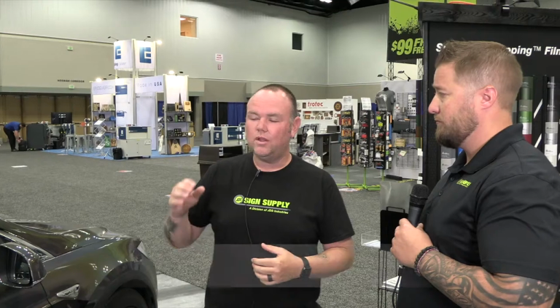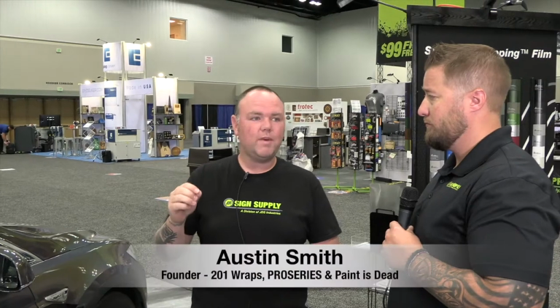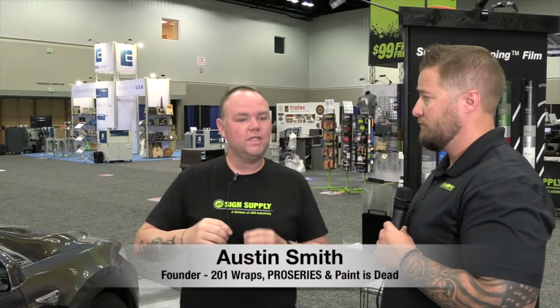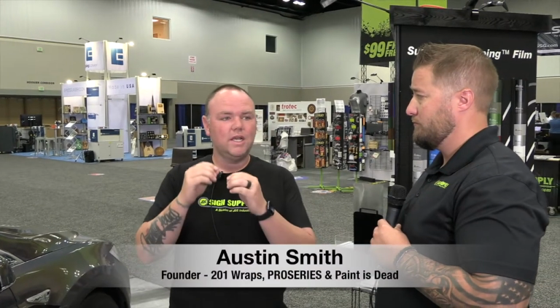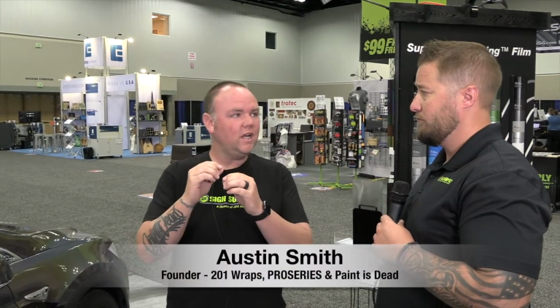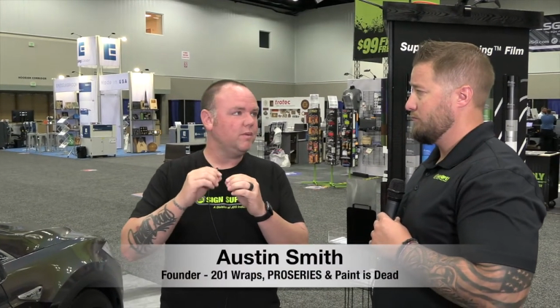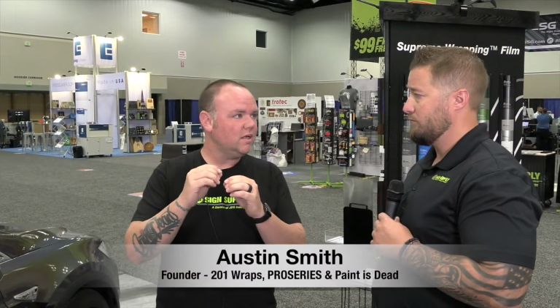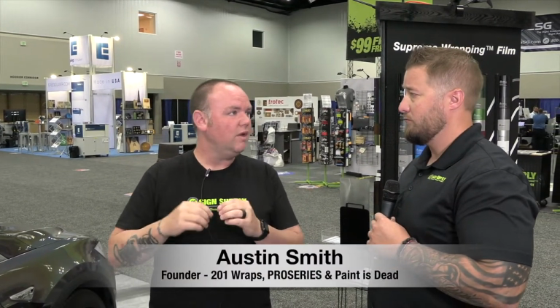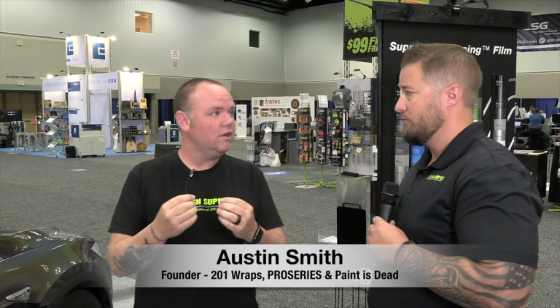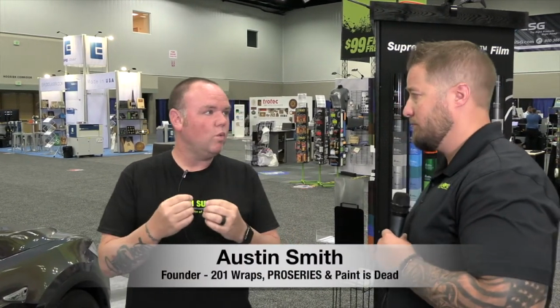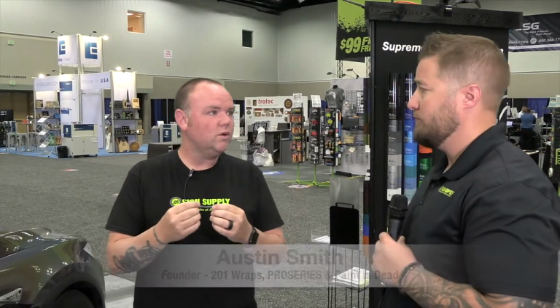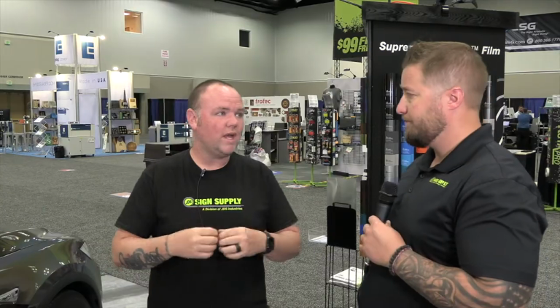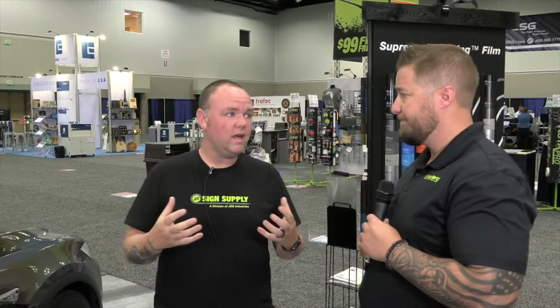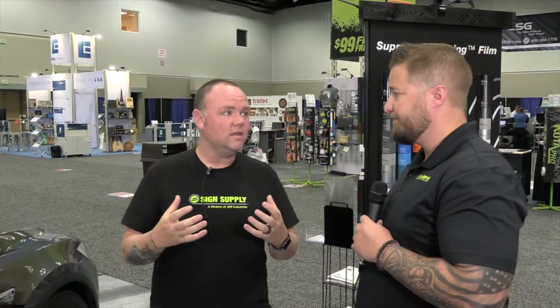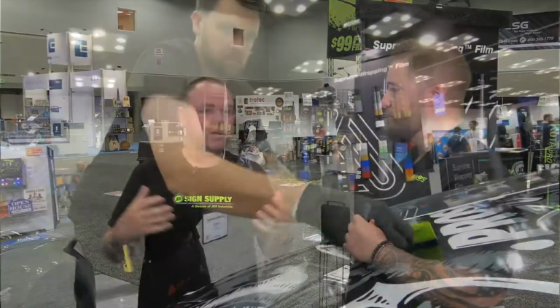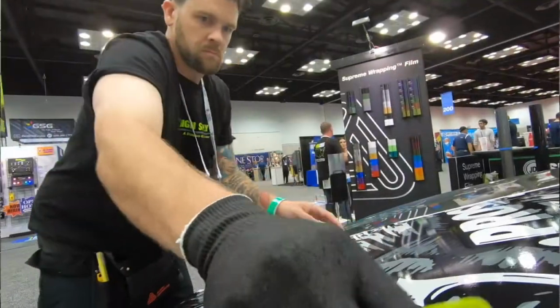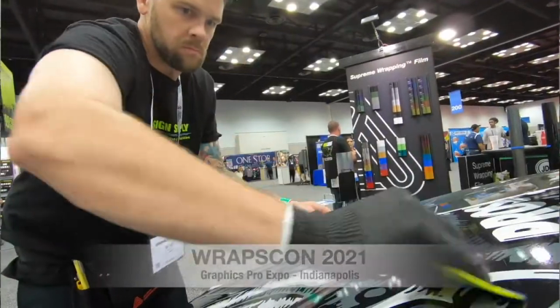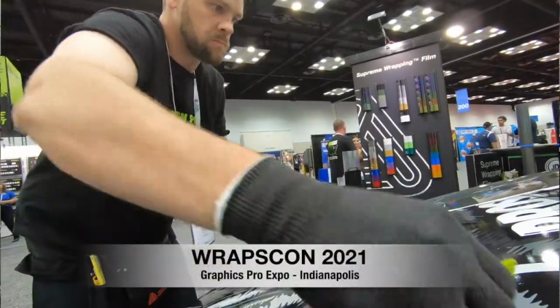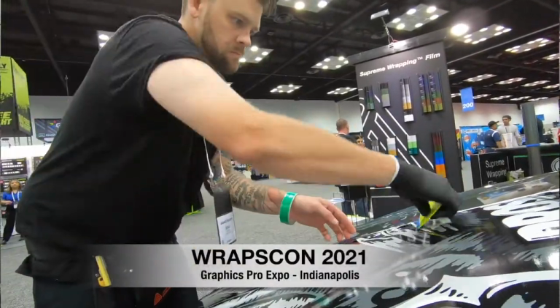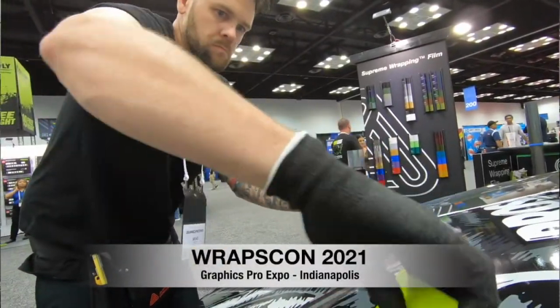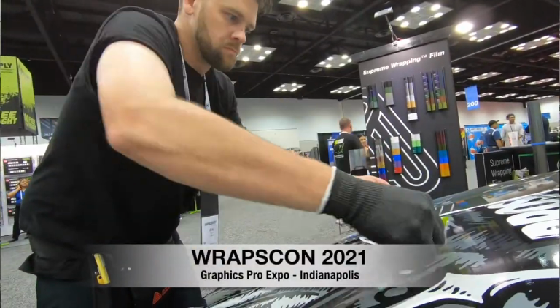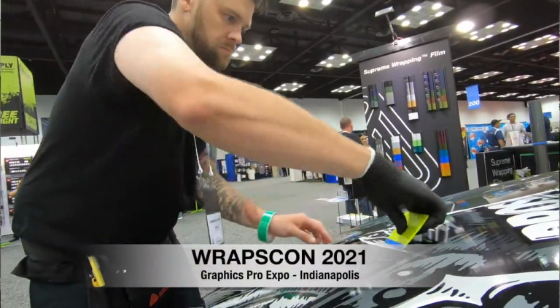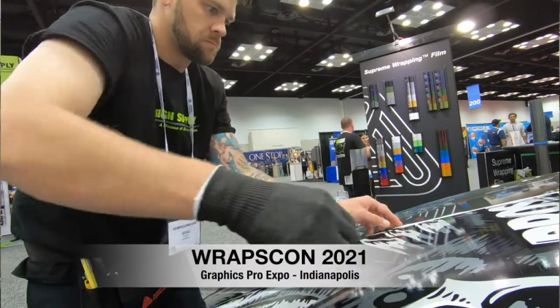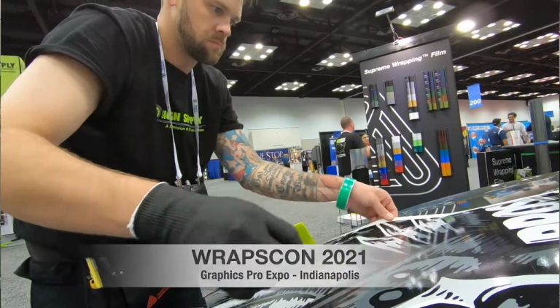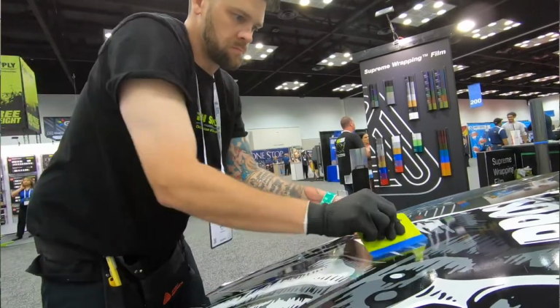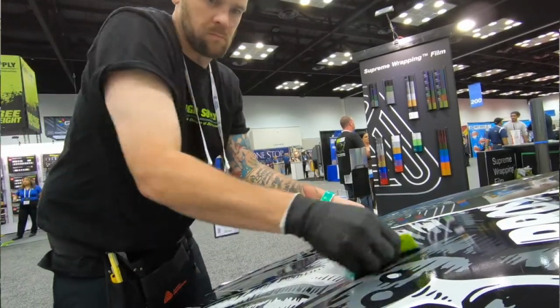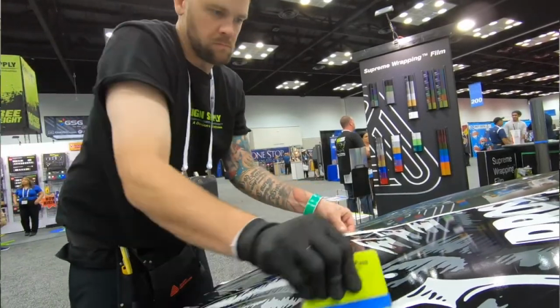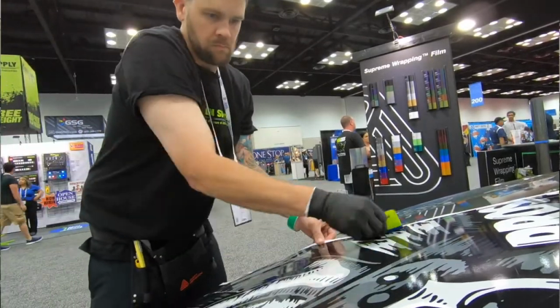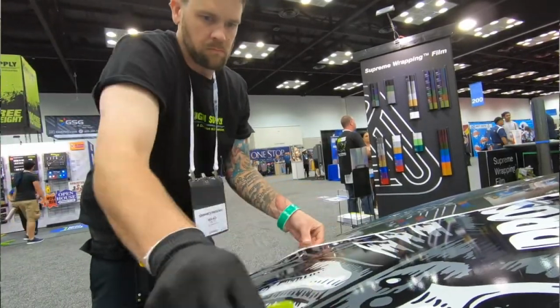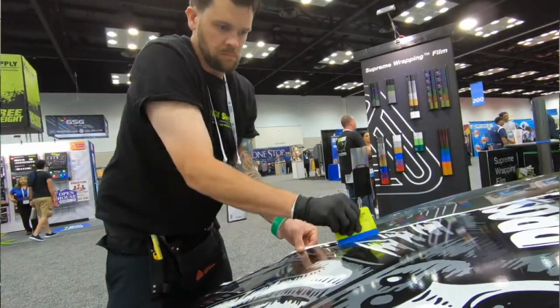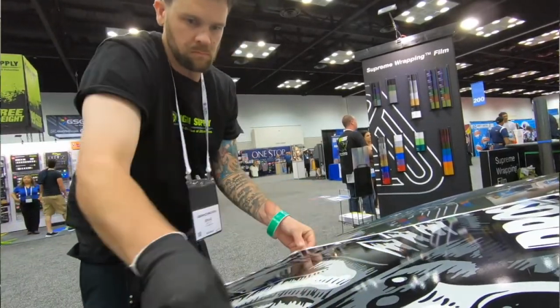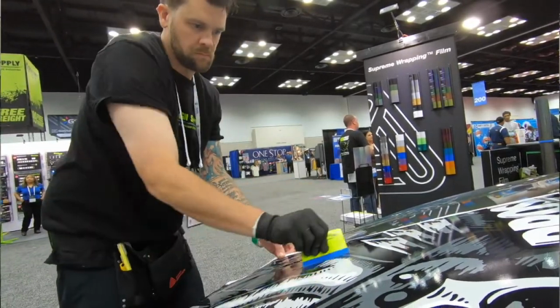The one thing about Avery is it's thin enough to be able to tuck and really conform well to a car without a lot of heat. We've been inside this air-conditioned facility for the last three days and ultimately we haven't really needed a lot of heat to install this or conform it to the vehicle in a dimensional shape.